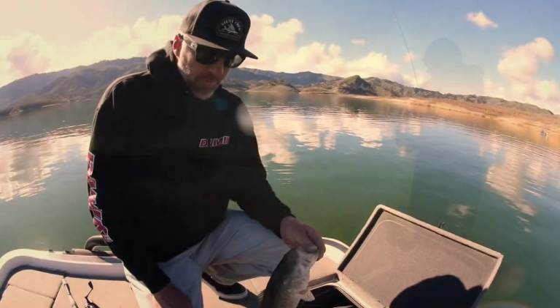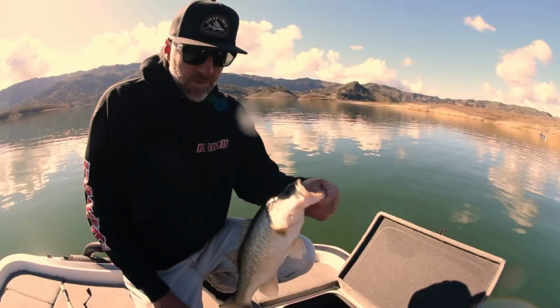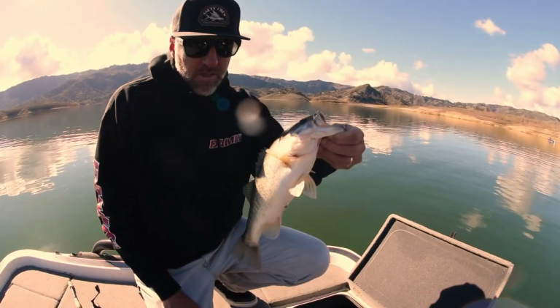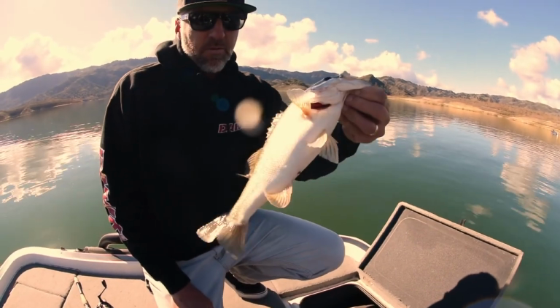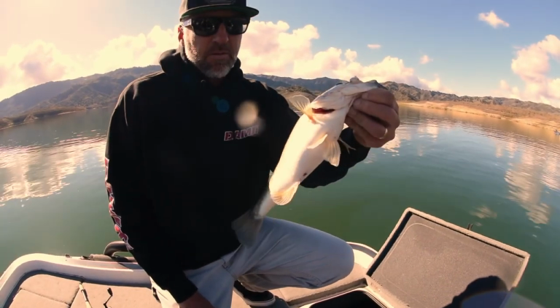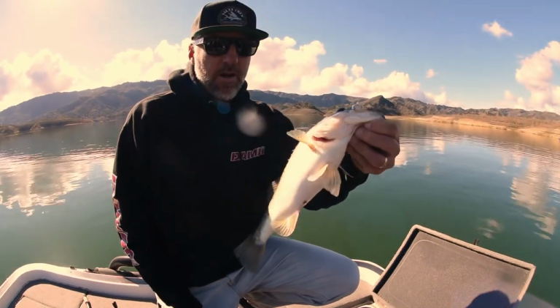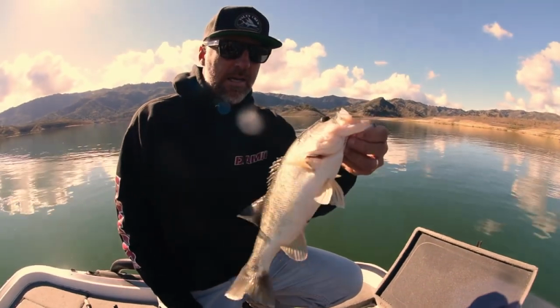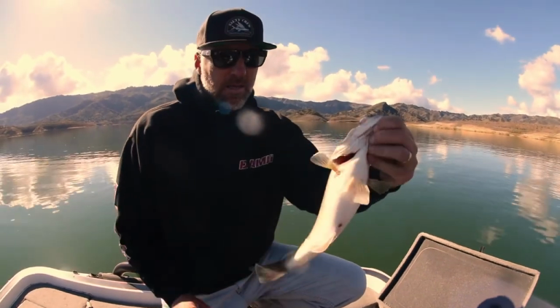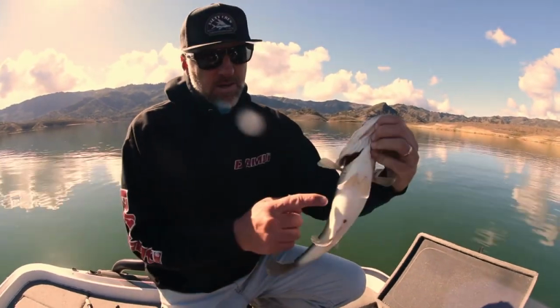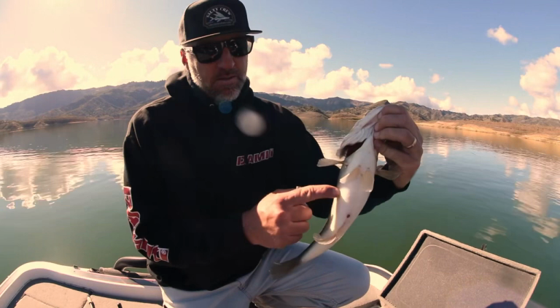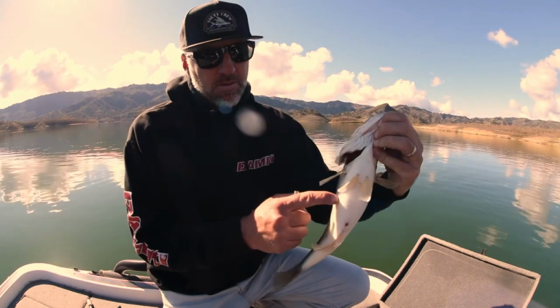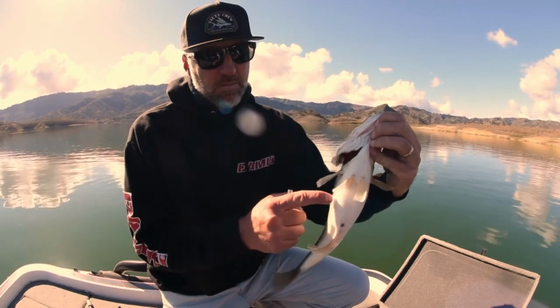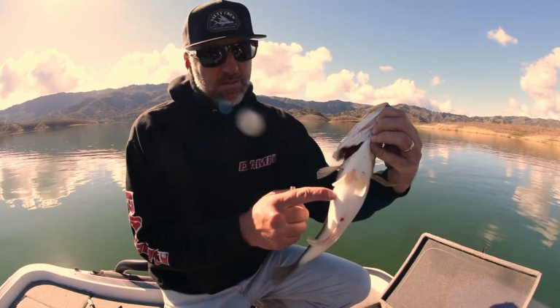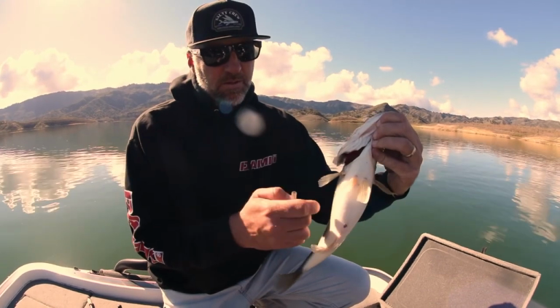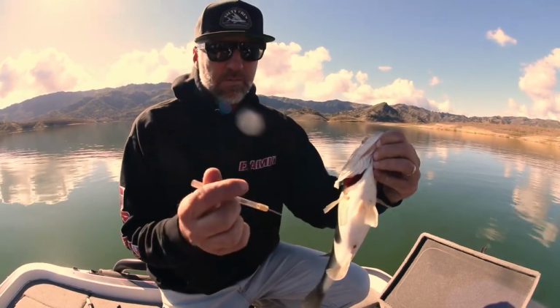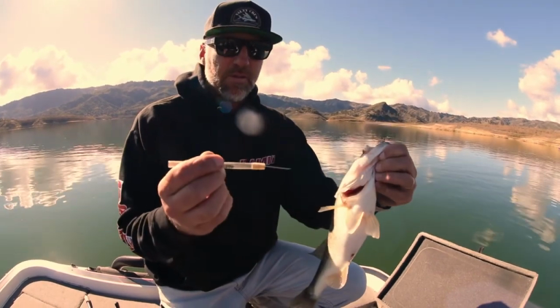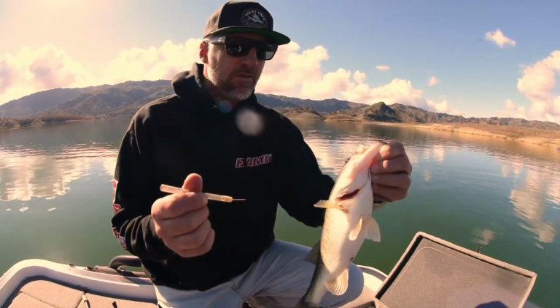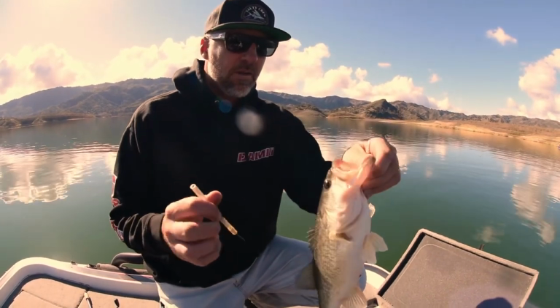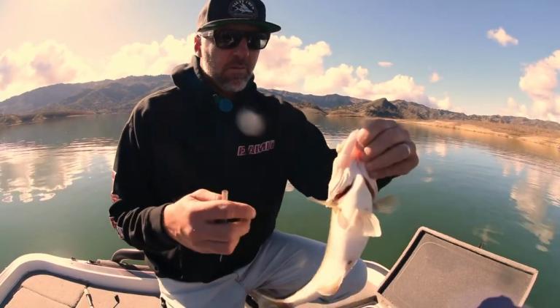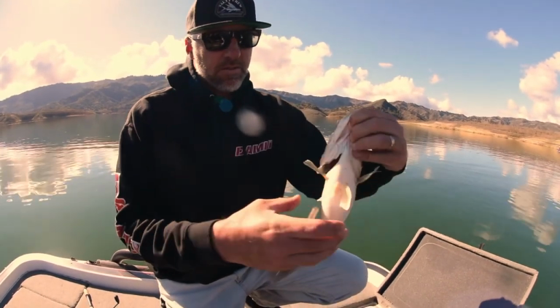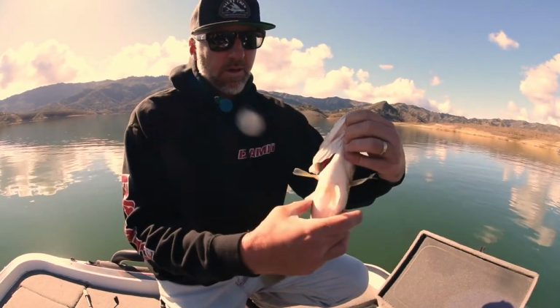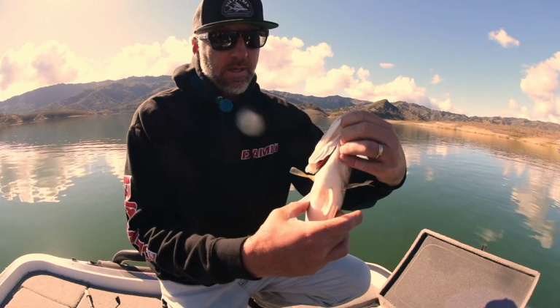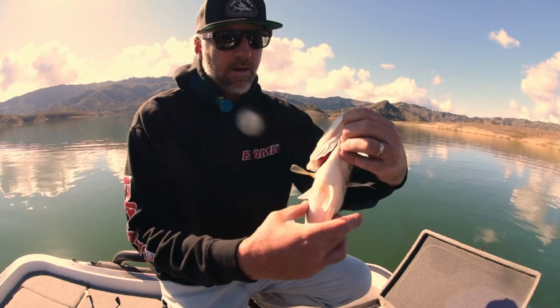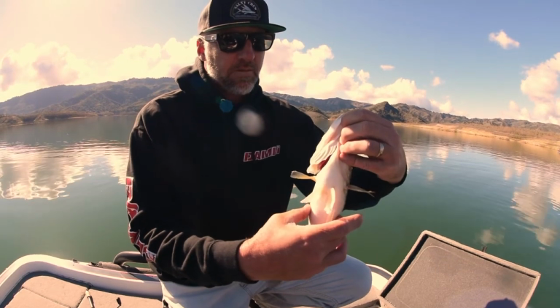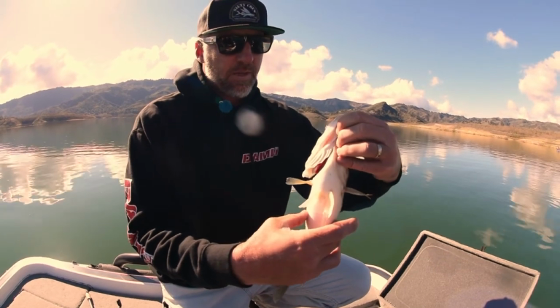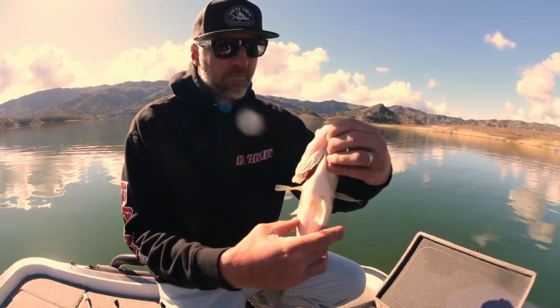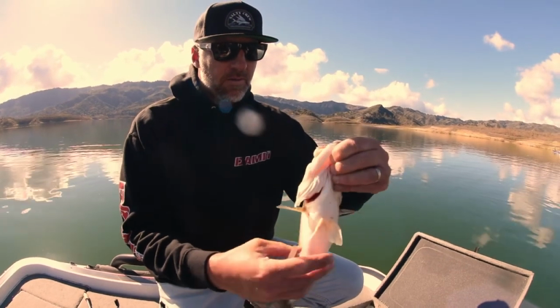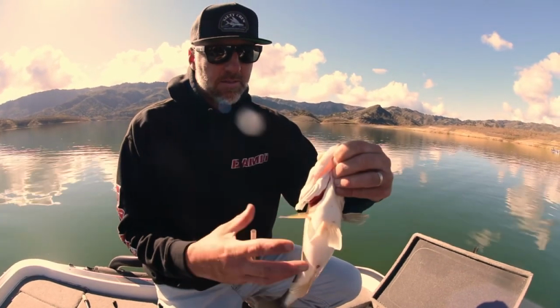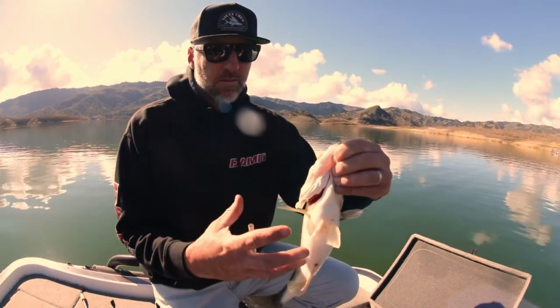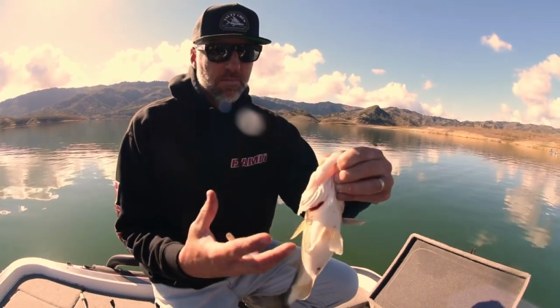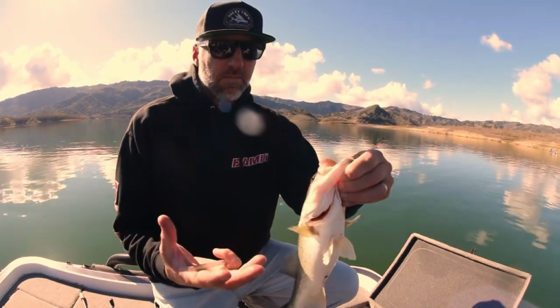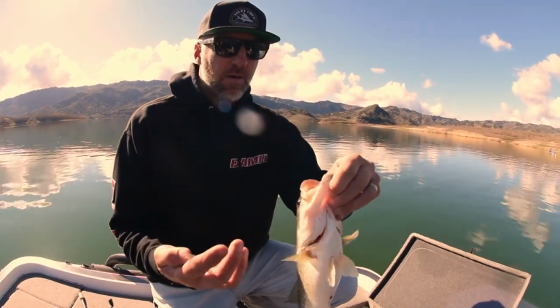This fish was caught in about 40 feet of water and right now he's experiencing the bends. So we're gonna fizz him with a fizz needle. What we're gonna do is we're gonna take all the air out of its swim bladder. If we don't do that, its internal organs are basically being crushed.